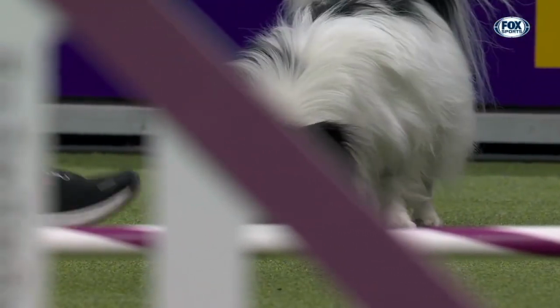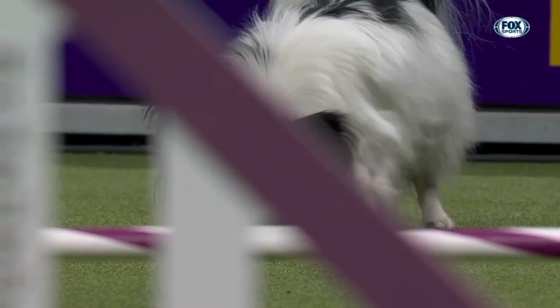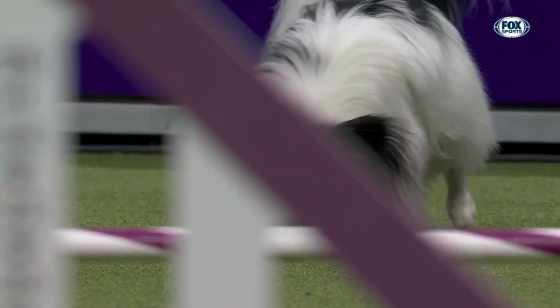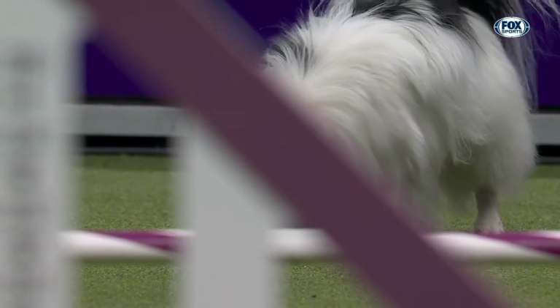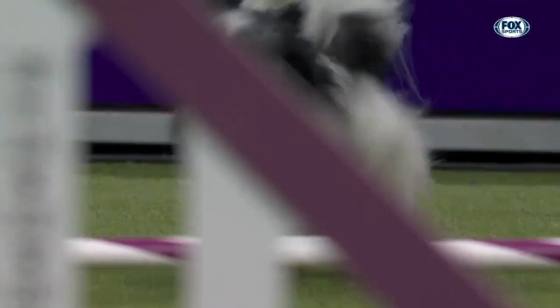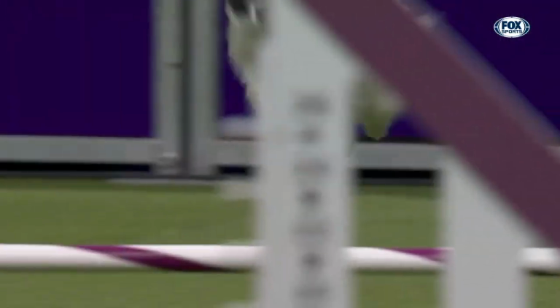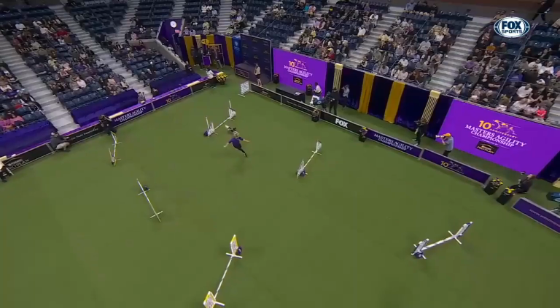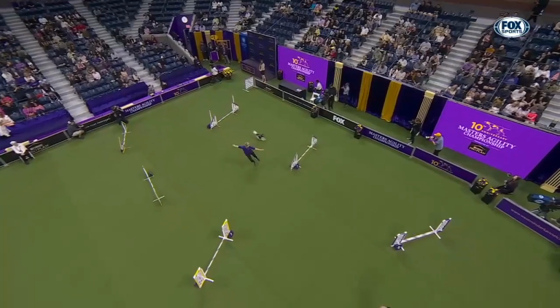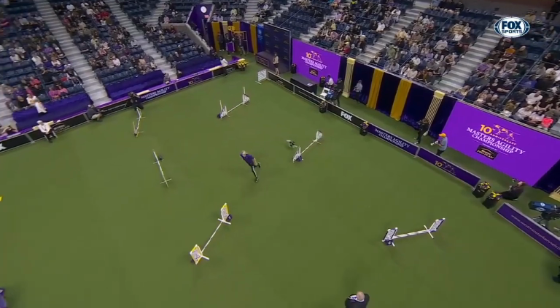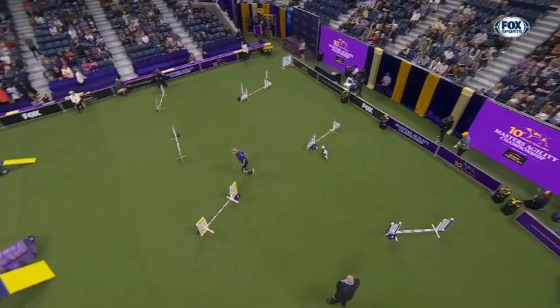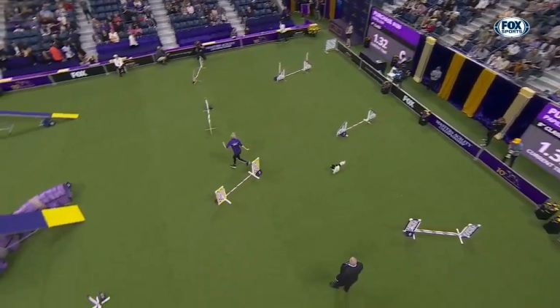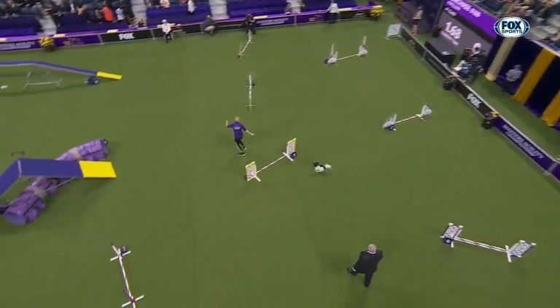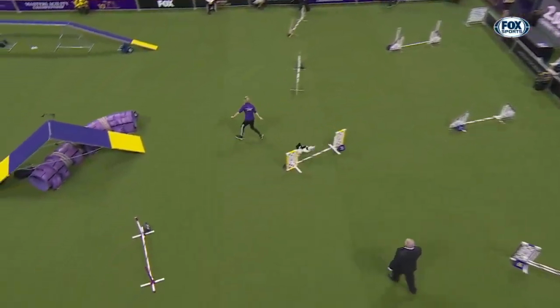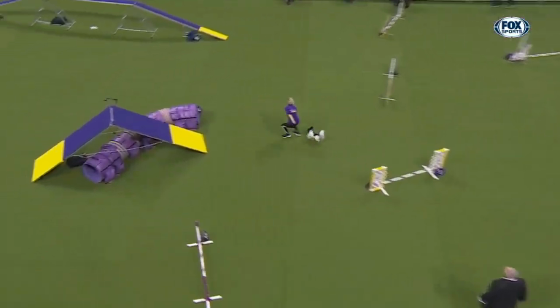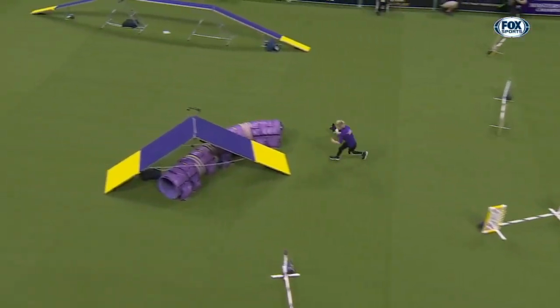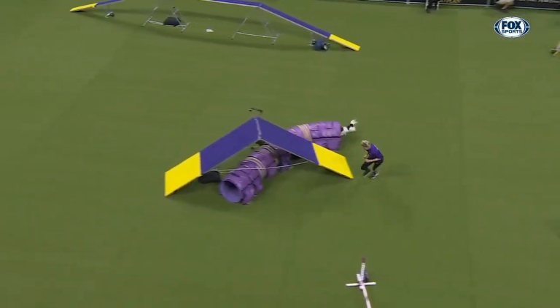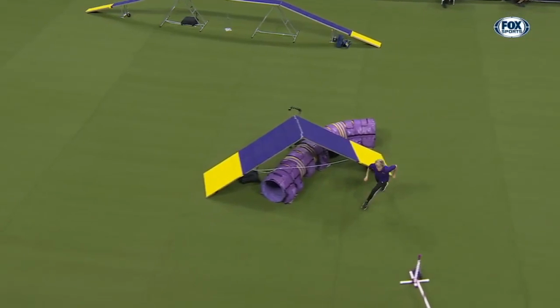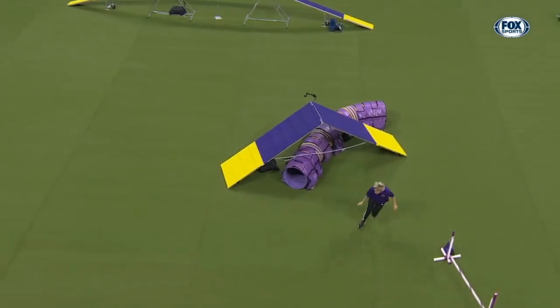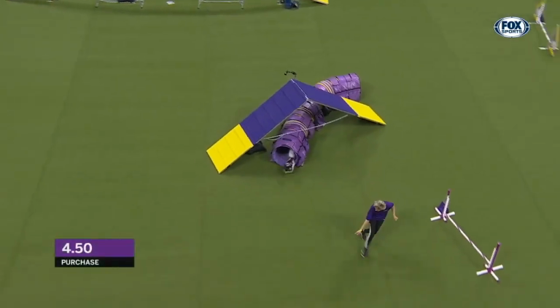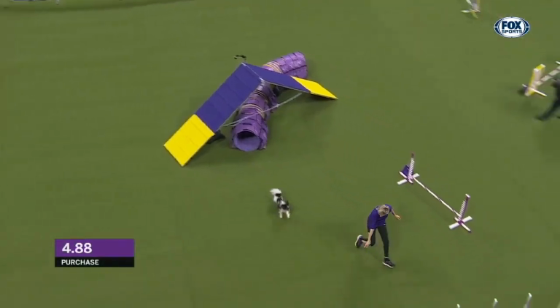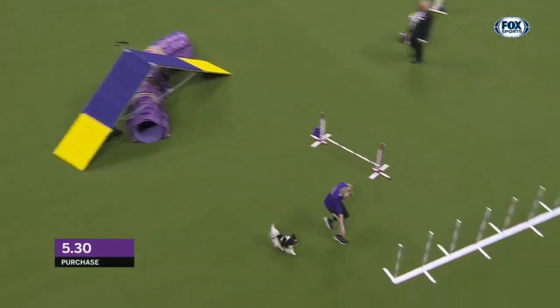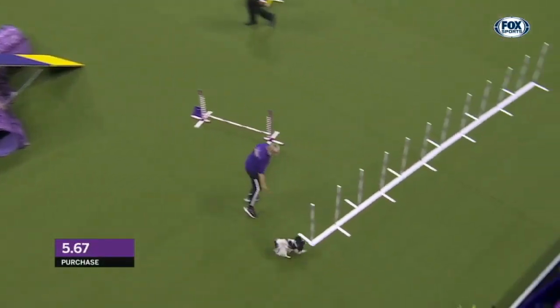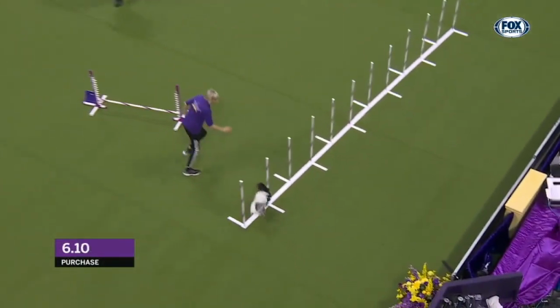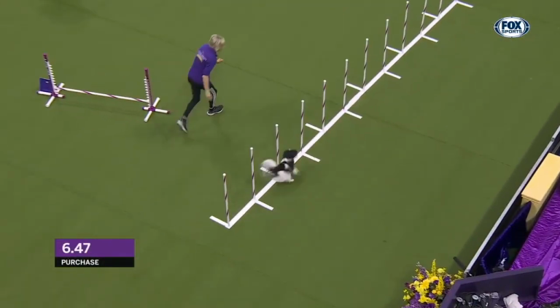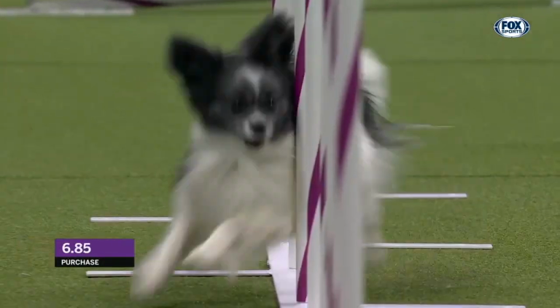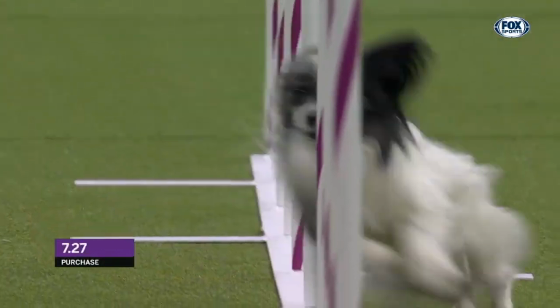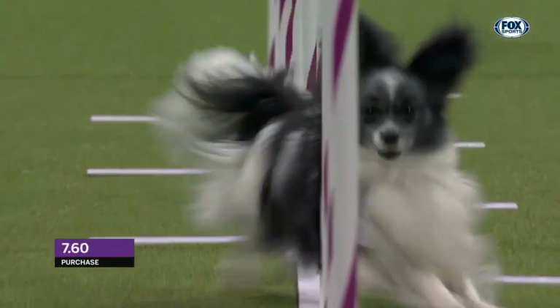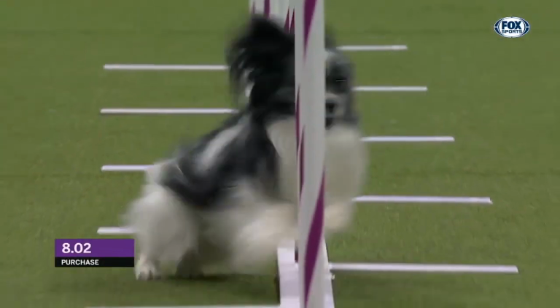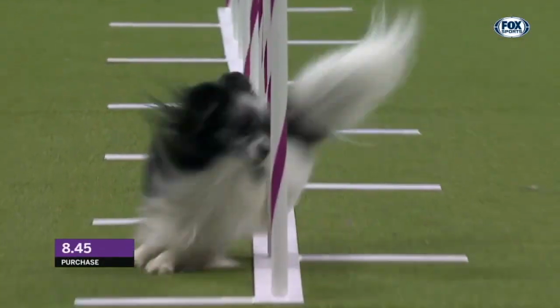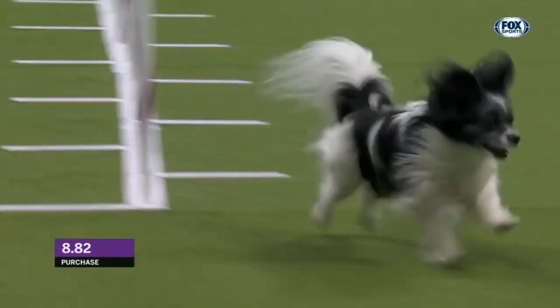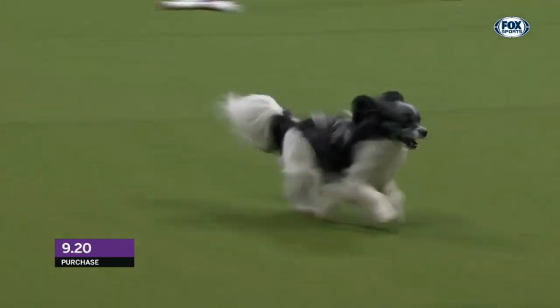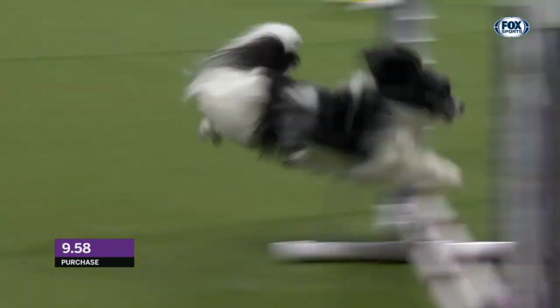Purchase, originally born as a puppy in Lithuania, the youngest dog to run in this class, and this is their first time here. I'm sure there might be a little bit of pressure, but it sure doesn't look like it — great weave pose.